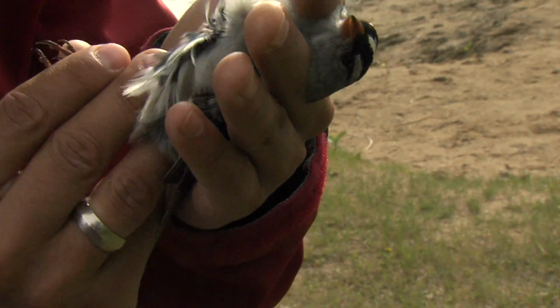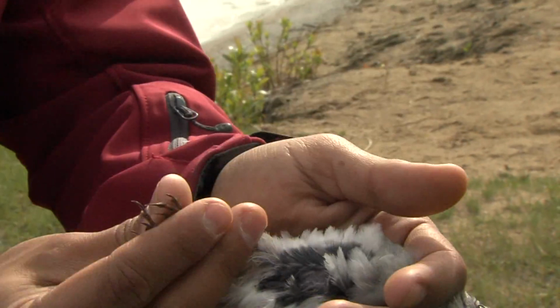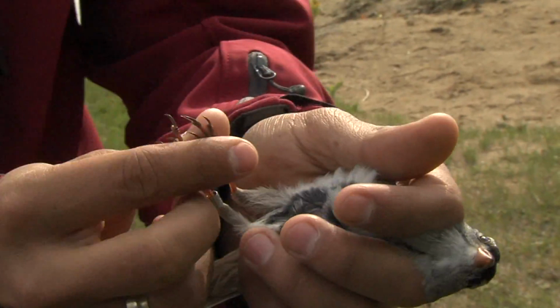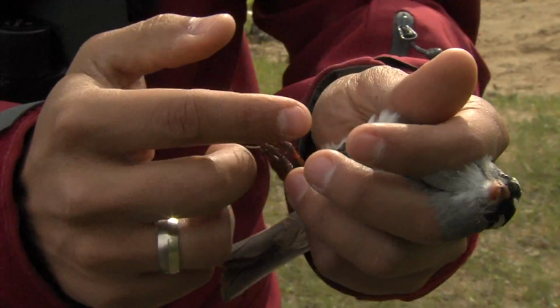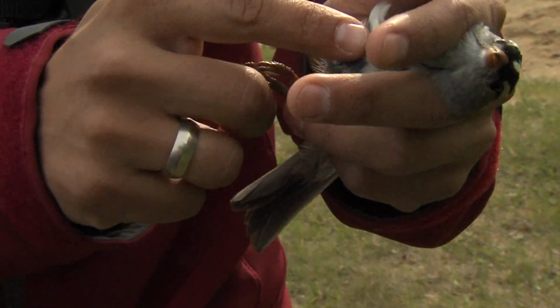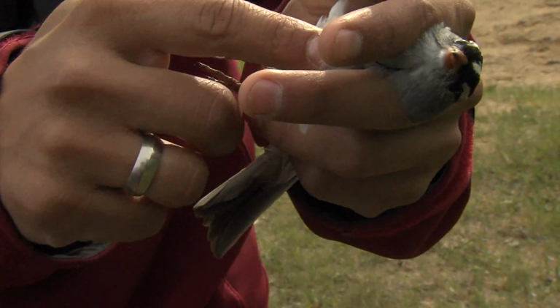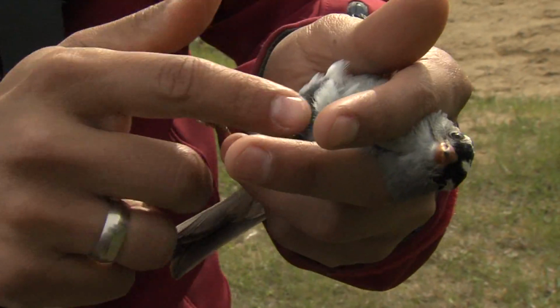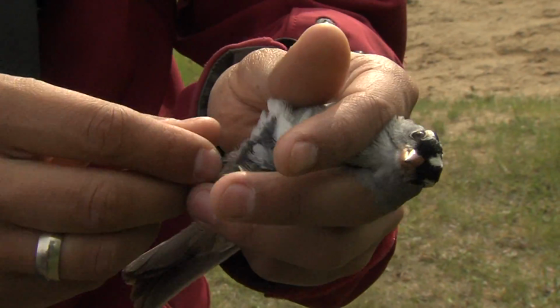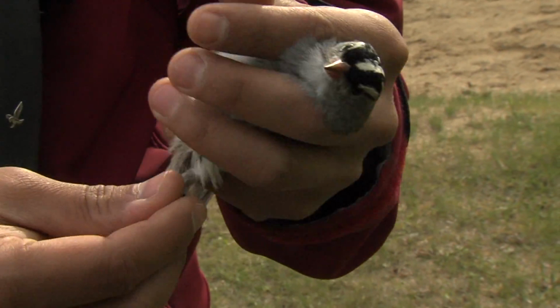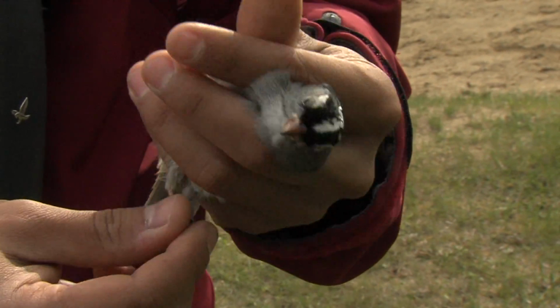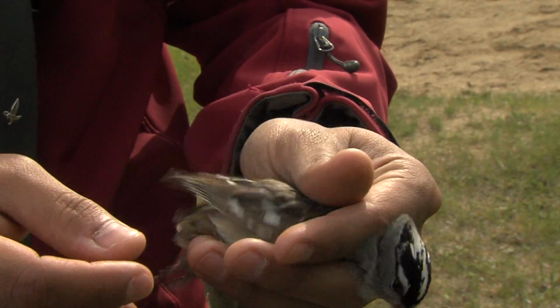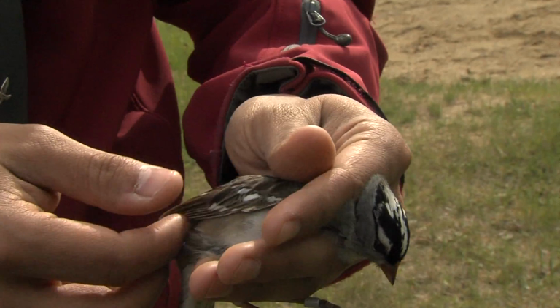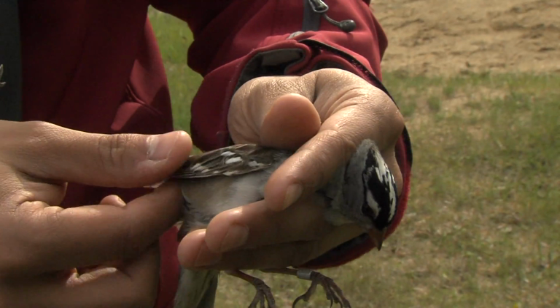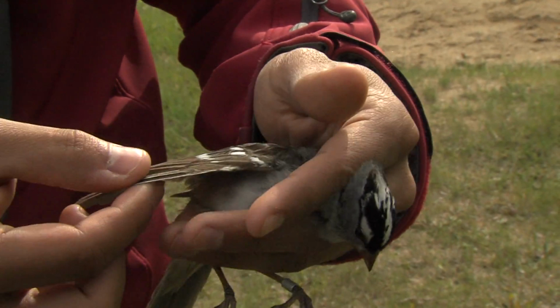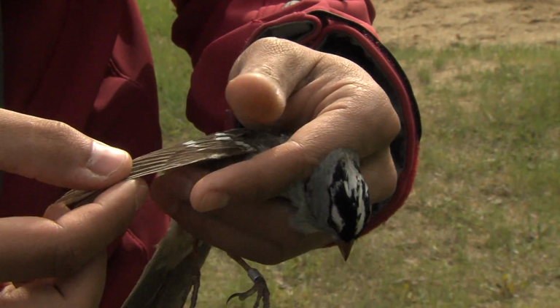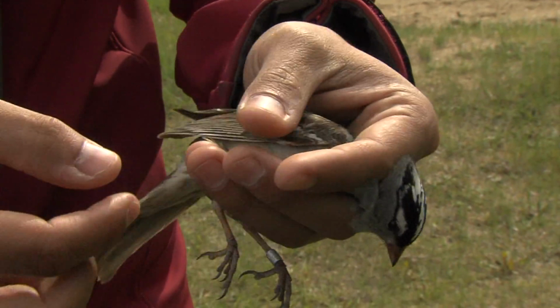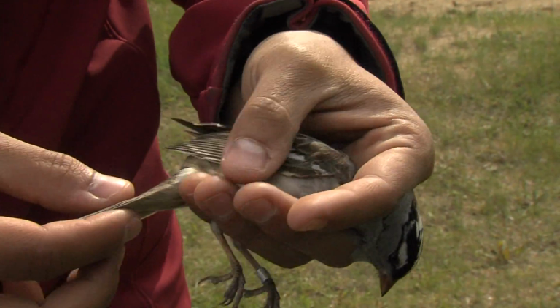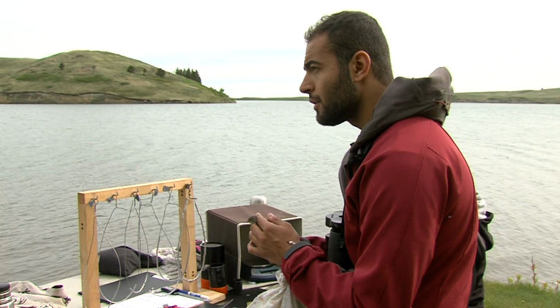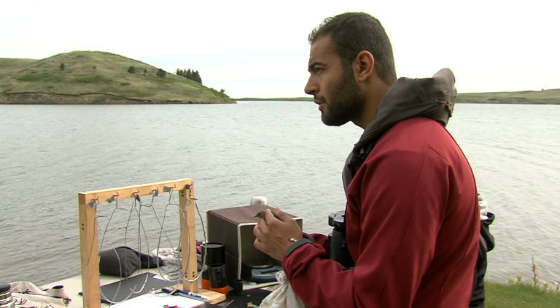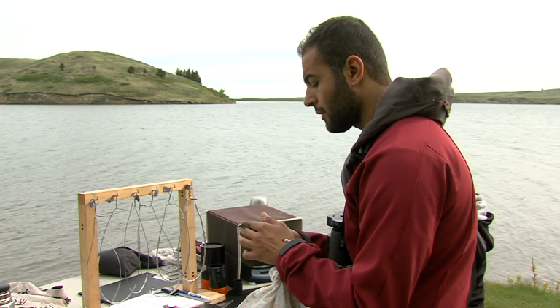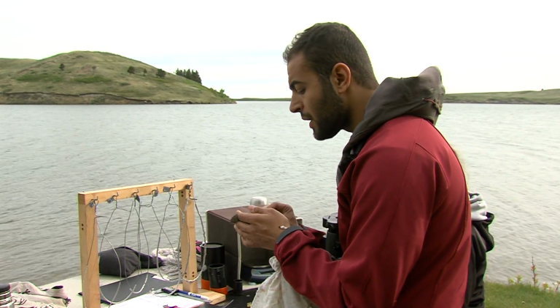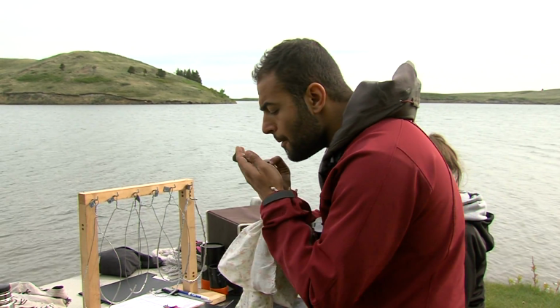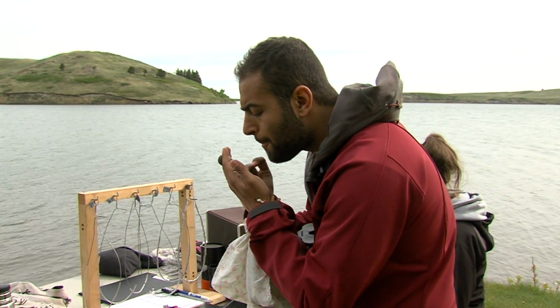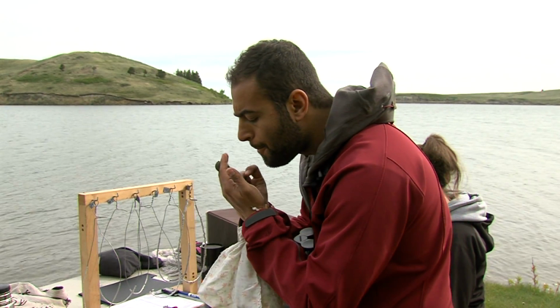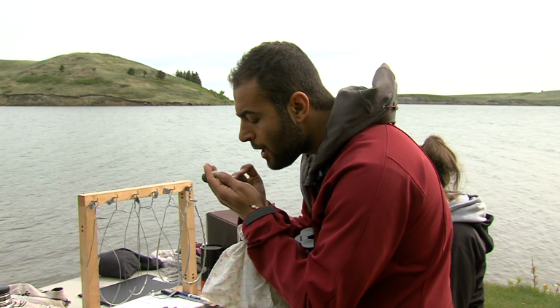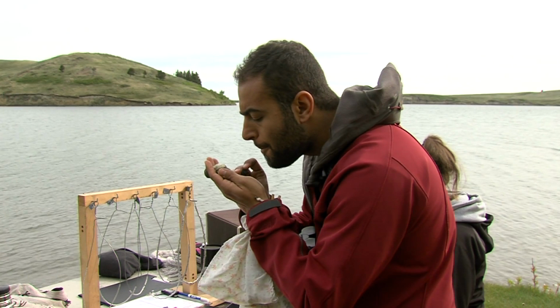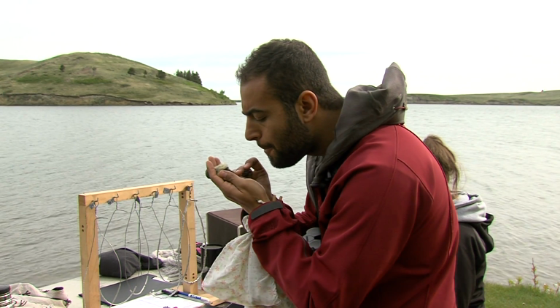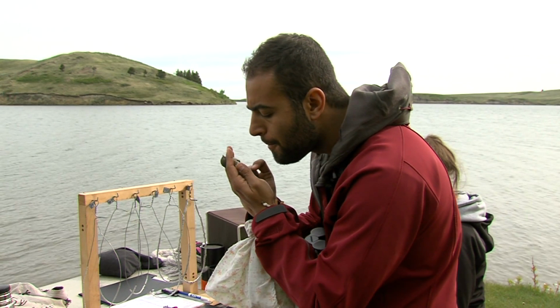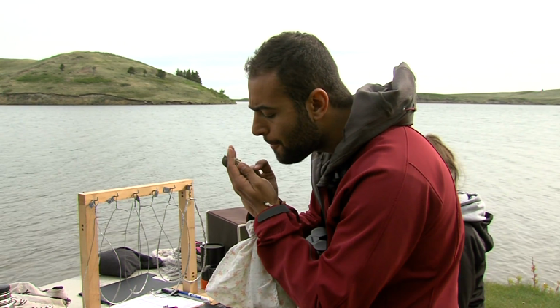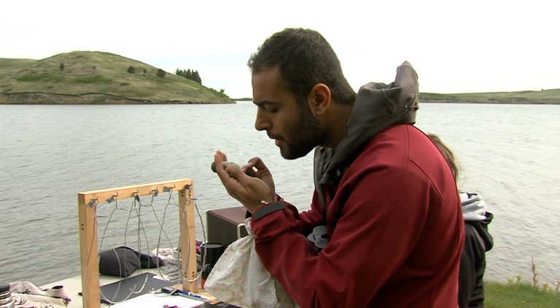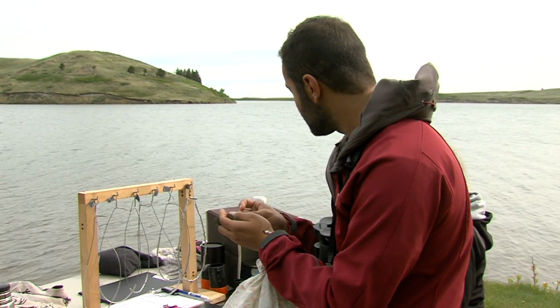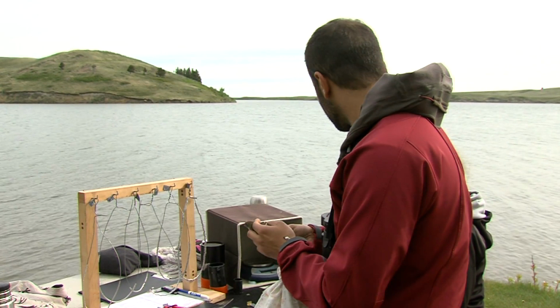You can actually see that there's a little bit of fat there. This little bird is bulking up for a trip. Yusuf Atiyah was able to determine that in seconds by checking the bird's fat with a soft rustling of its feathers.